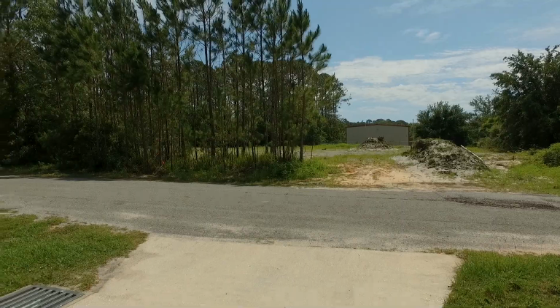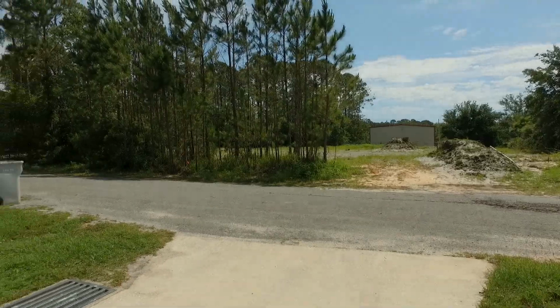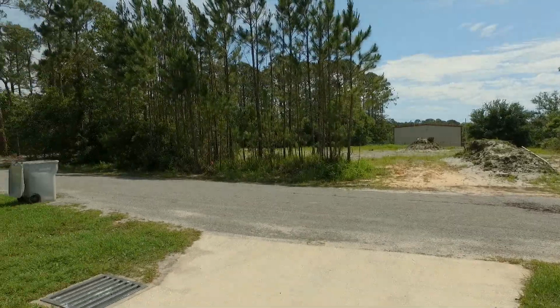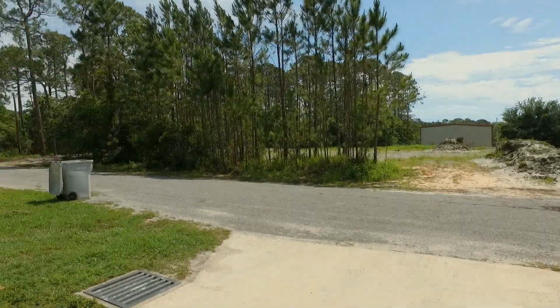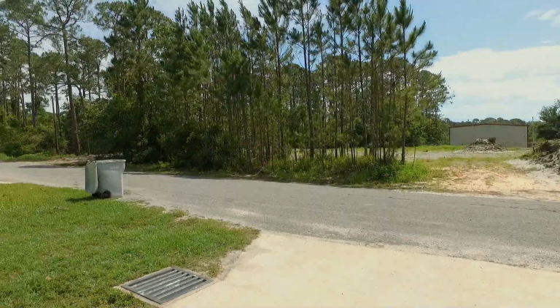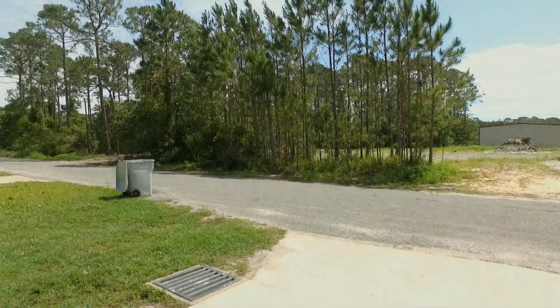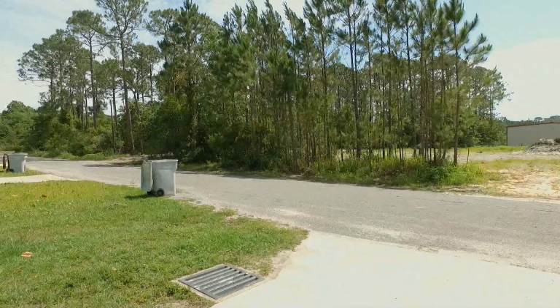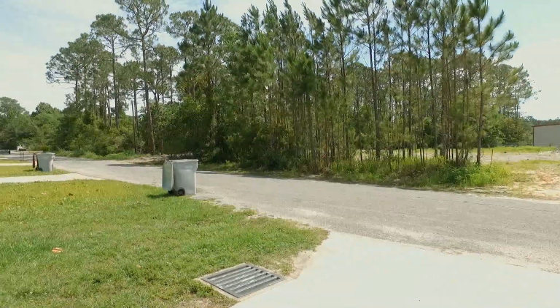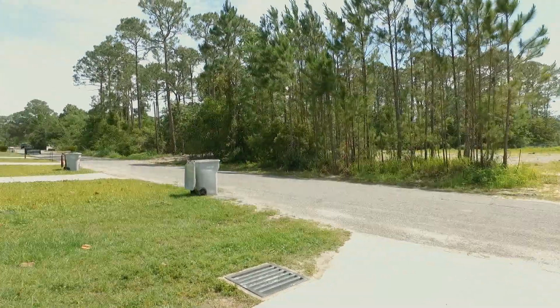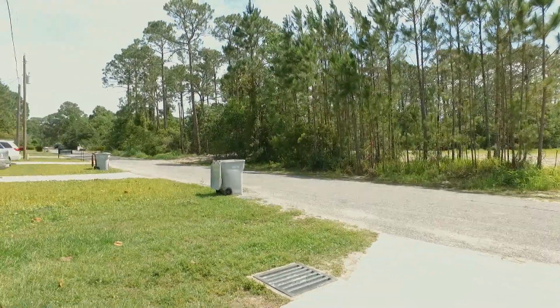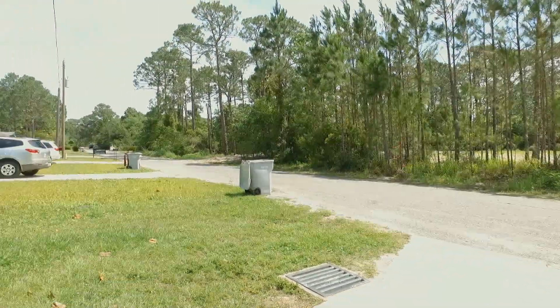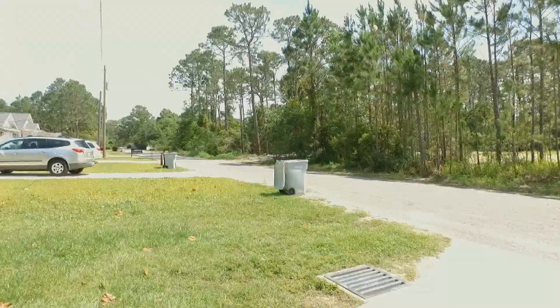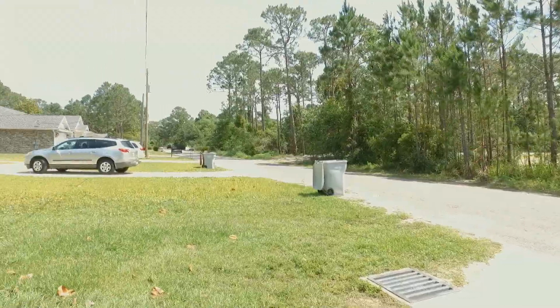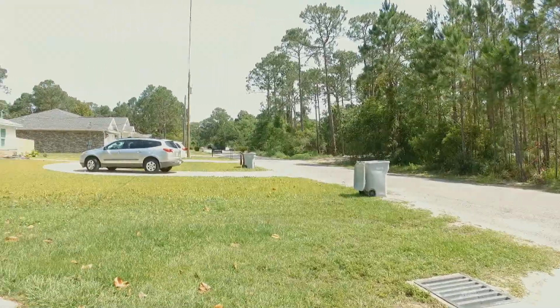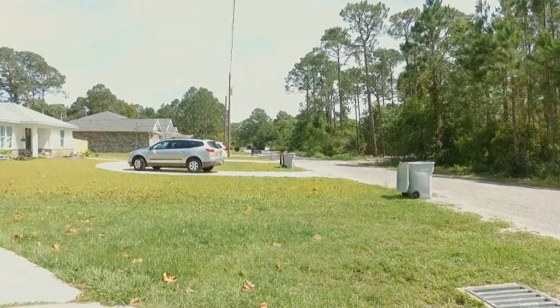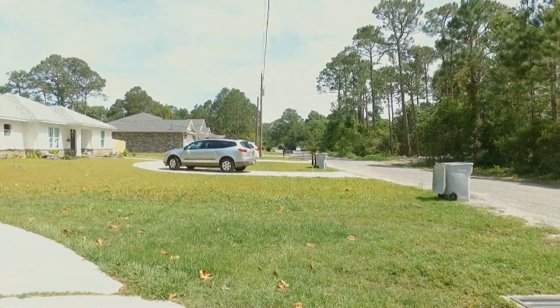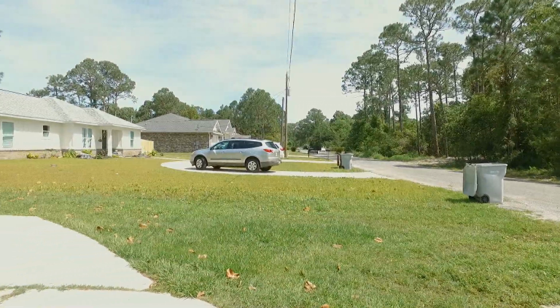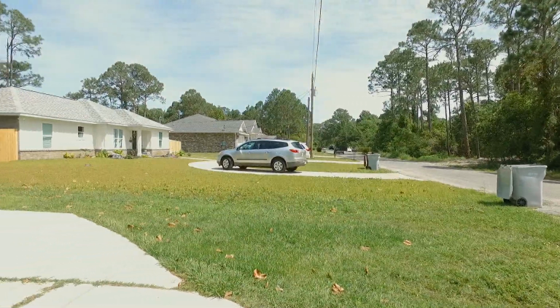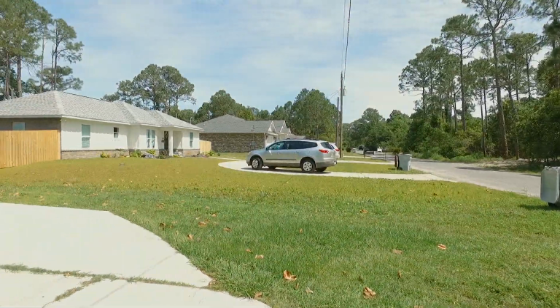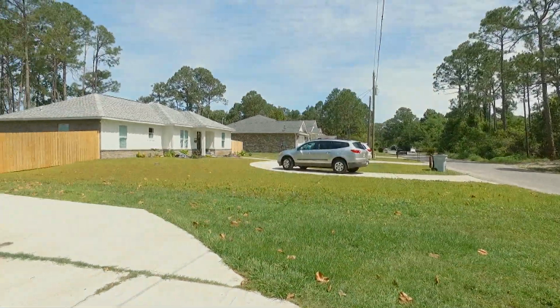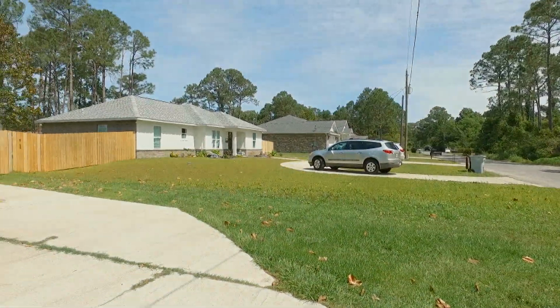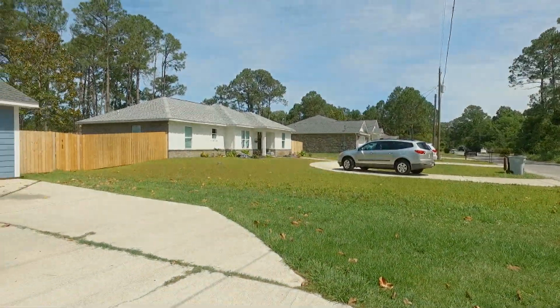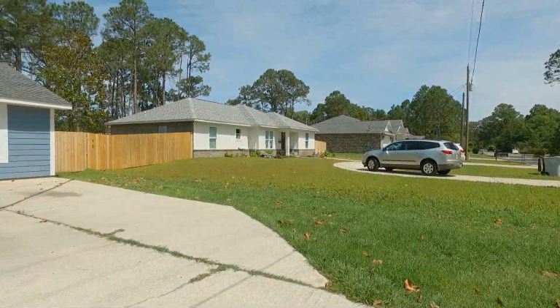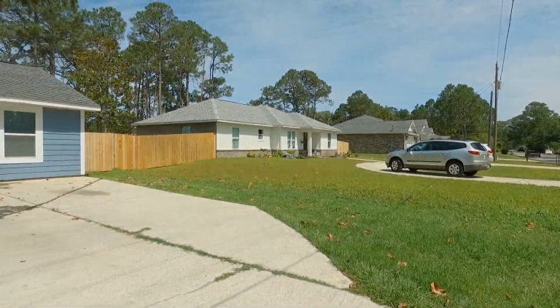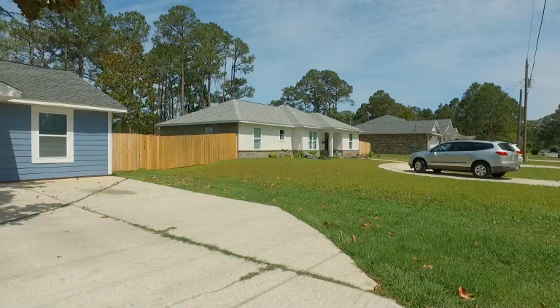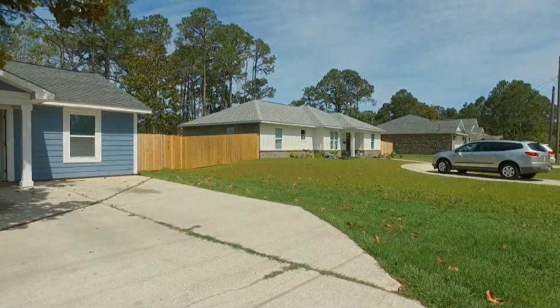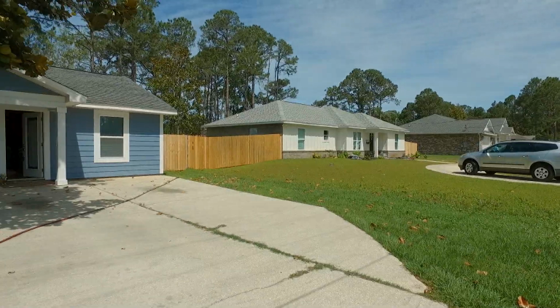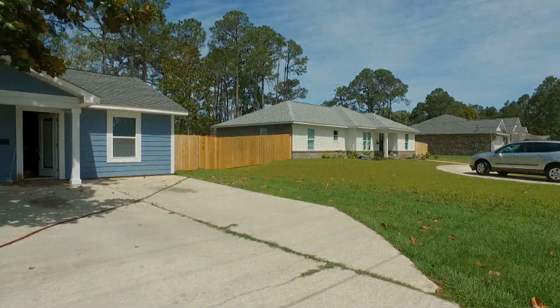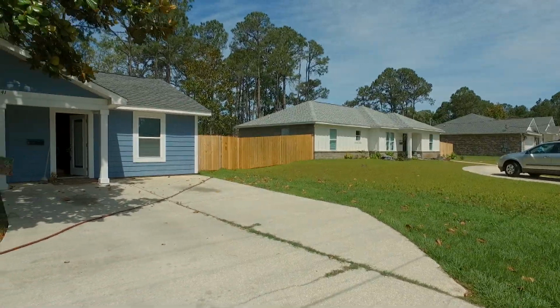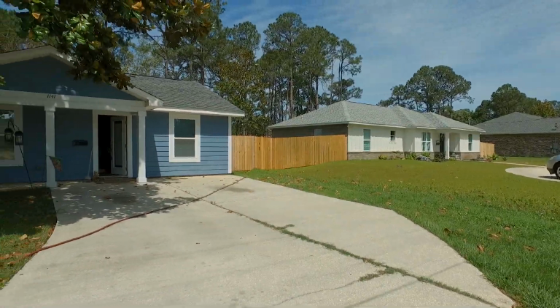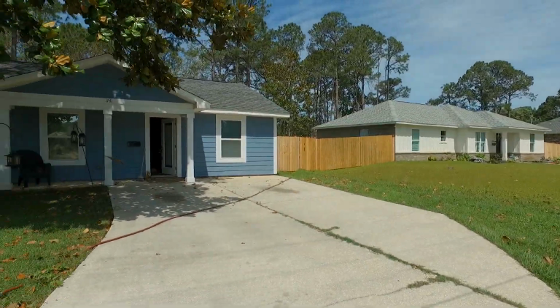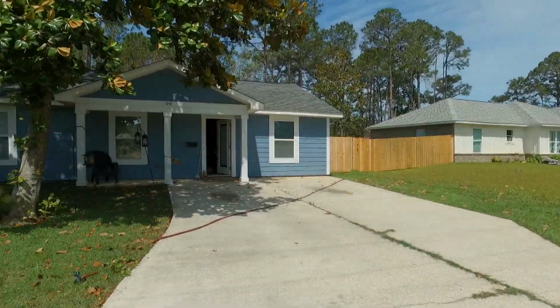That's the lot across the street that's being developed and a house is being built on it soon. We are at the end of the cul-de-sac. You can see the neighboring houses are really cute, nice, newer construction.